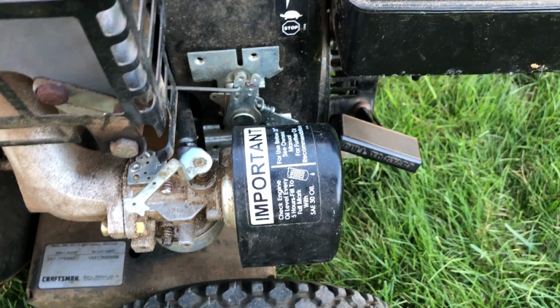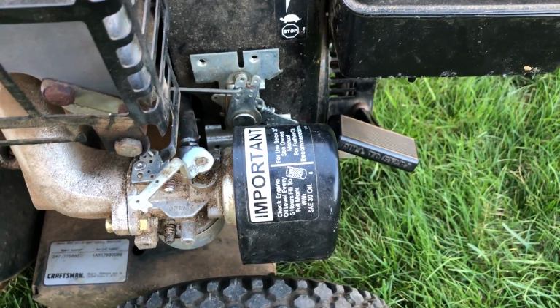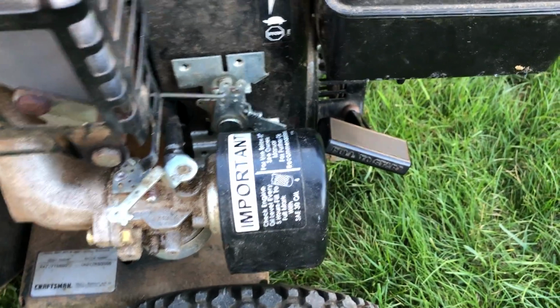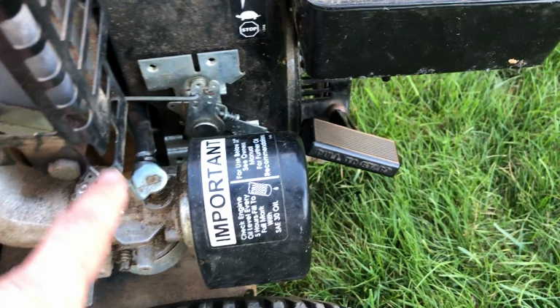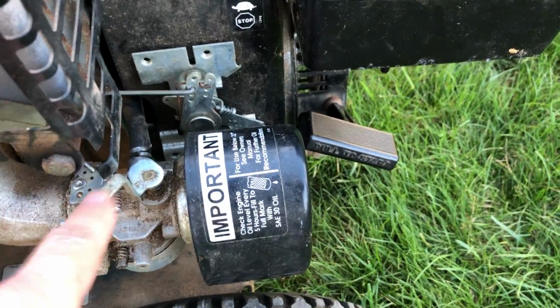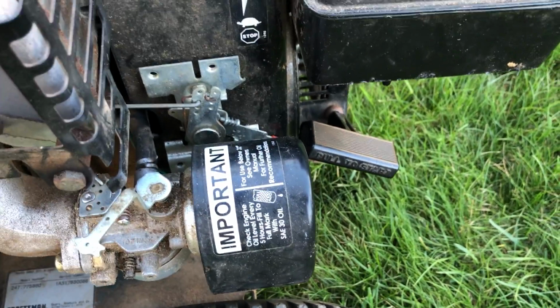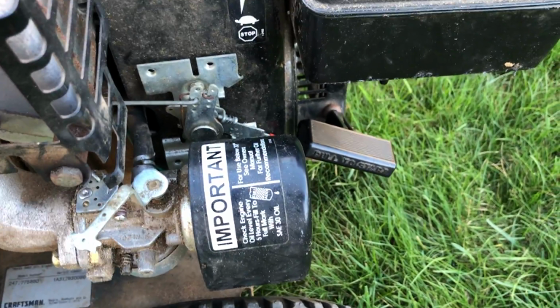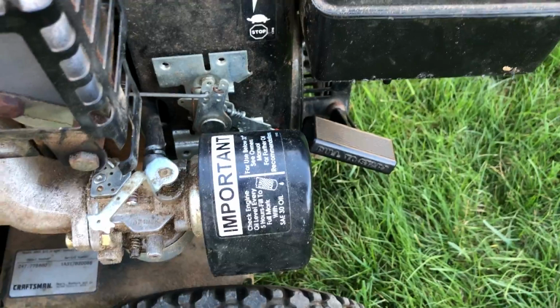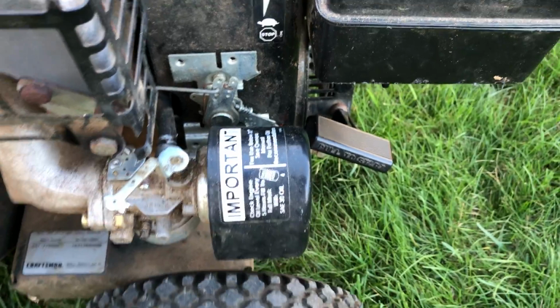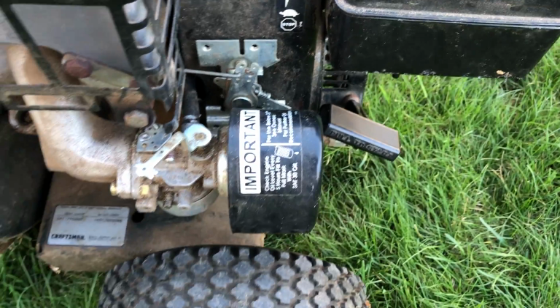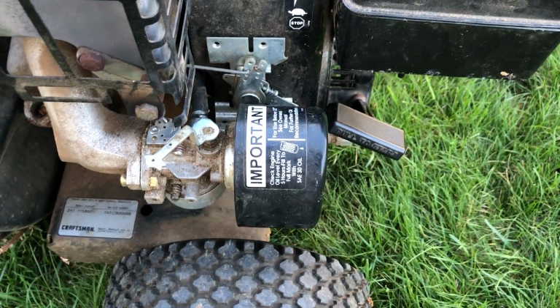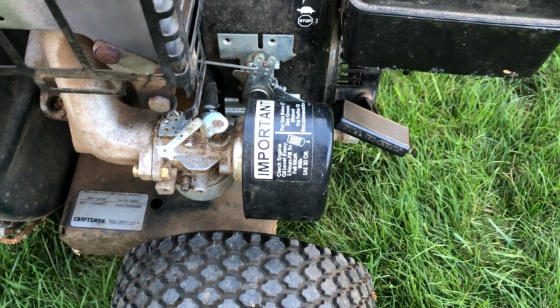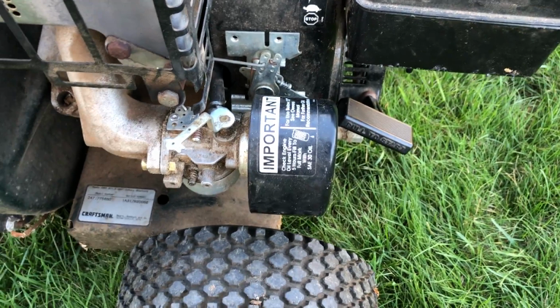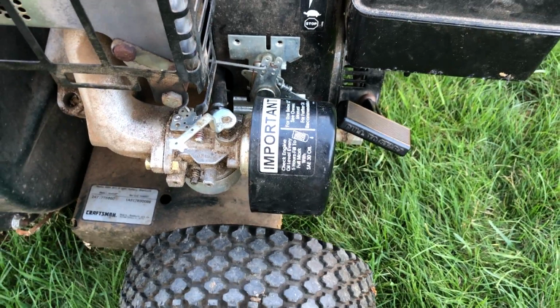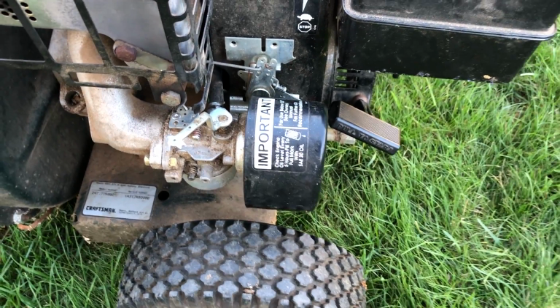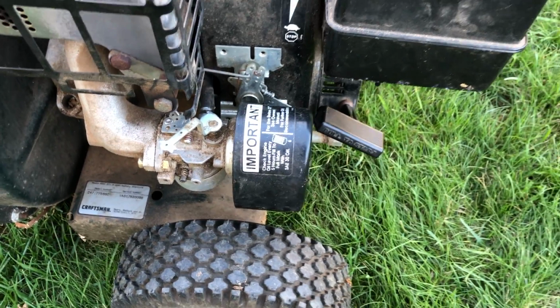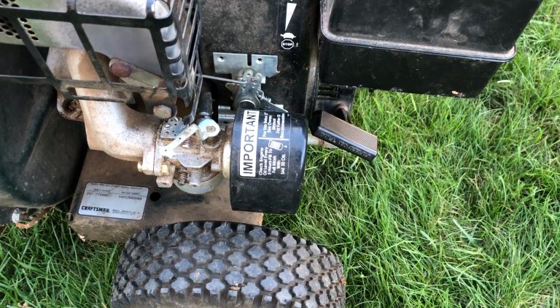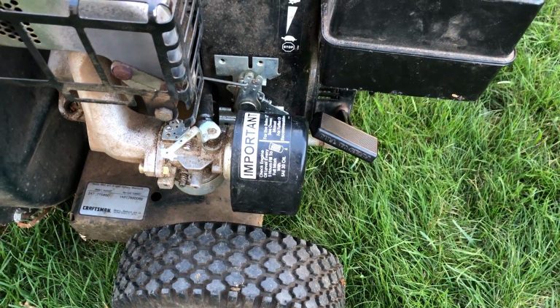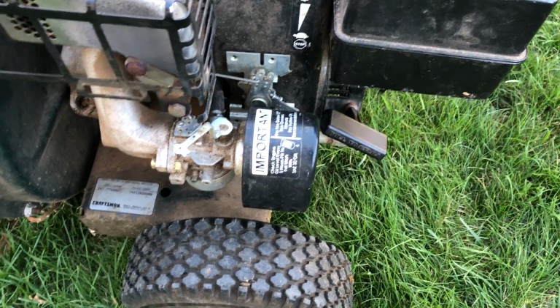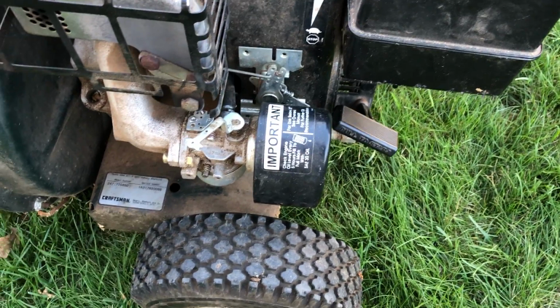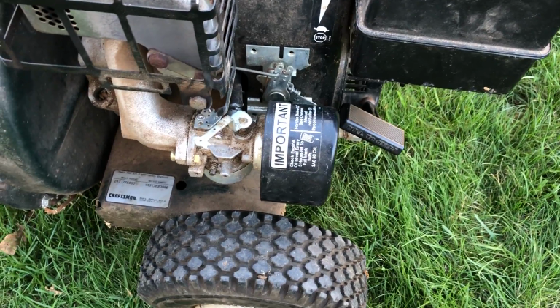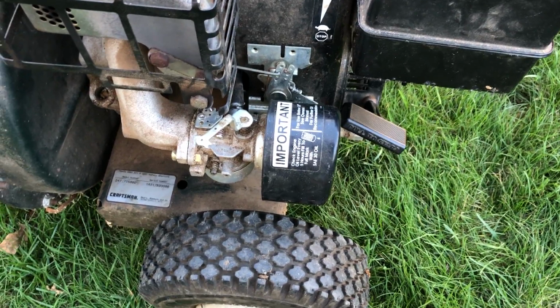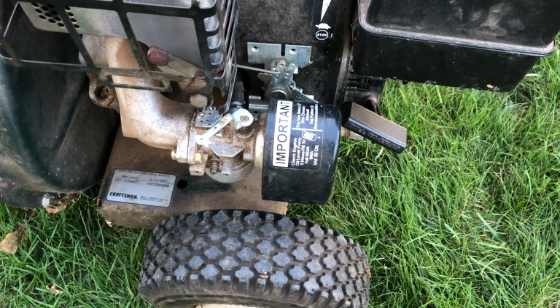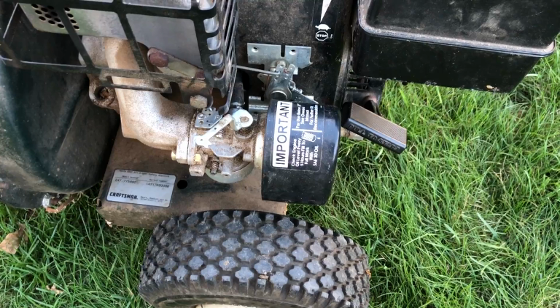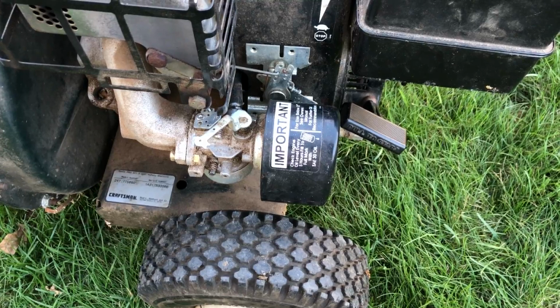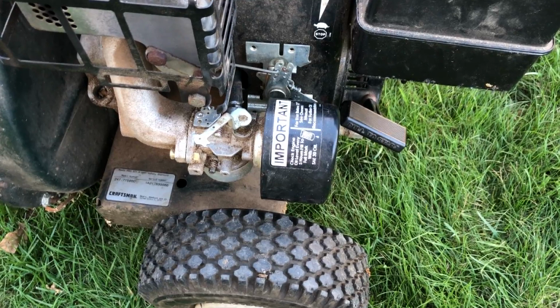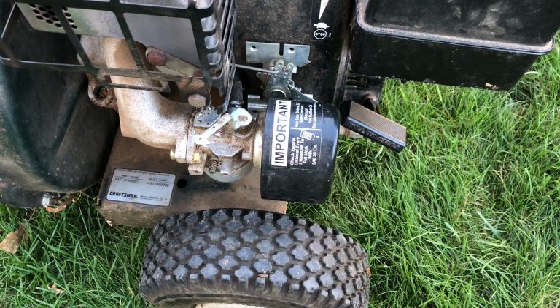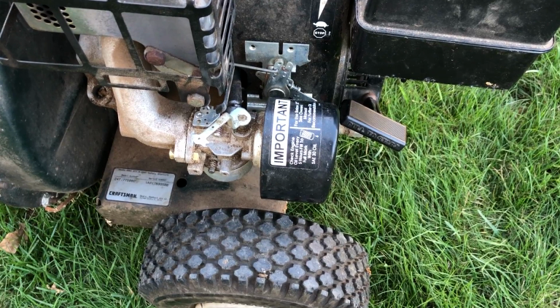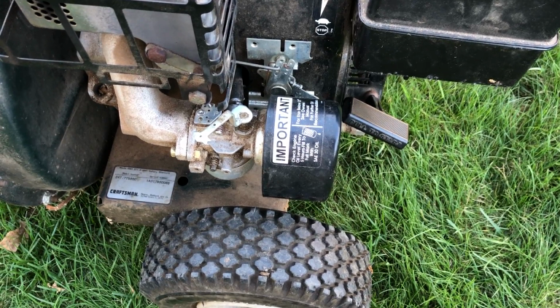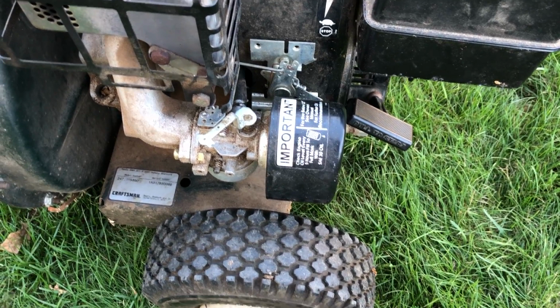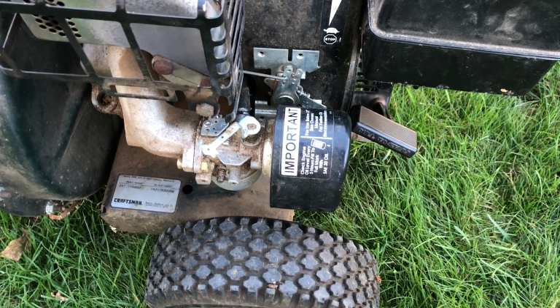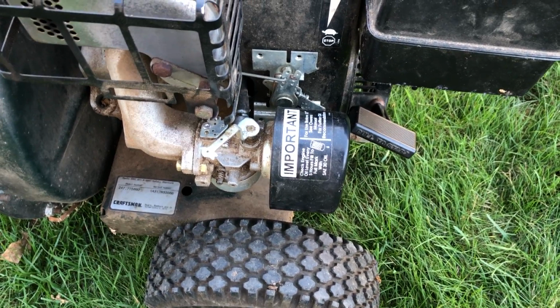If I had known that earlier, I would have saved the cost of the carburetor. I hope this helps — feel free to comment below if it does or if you have any questions.